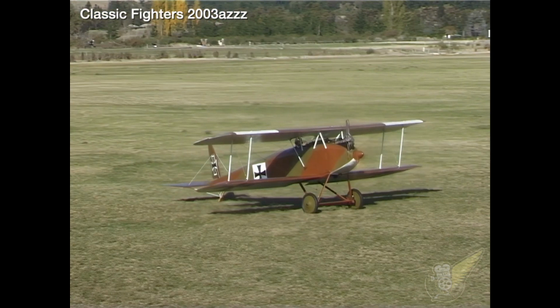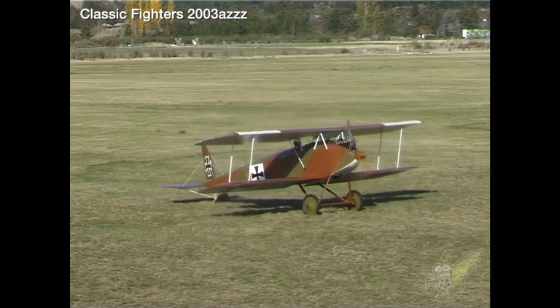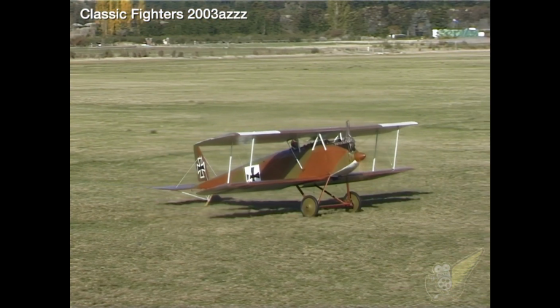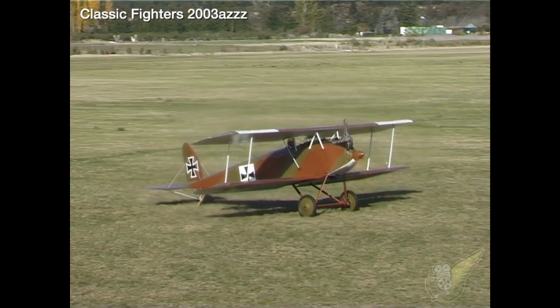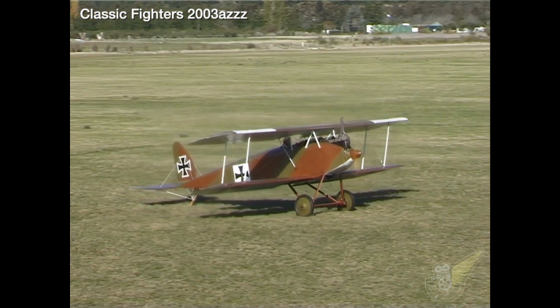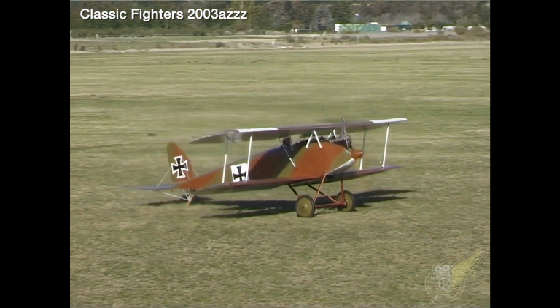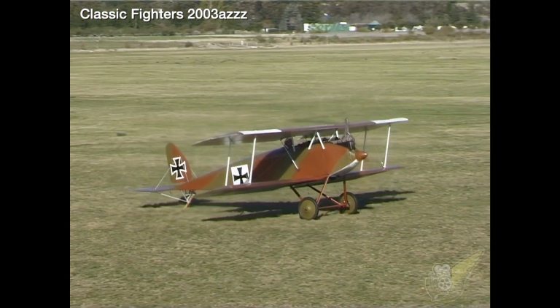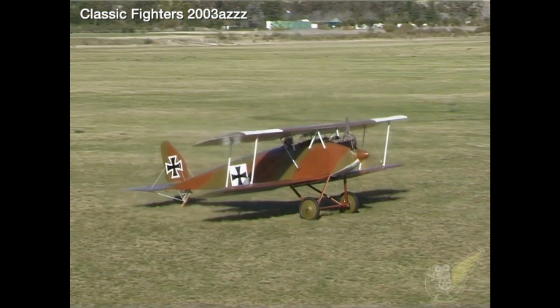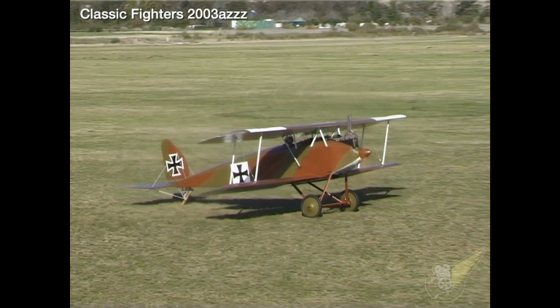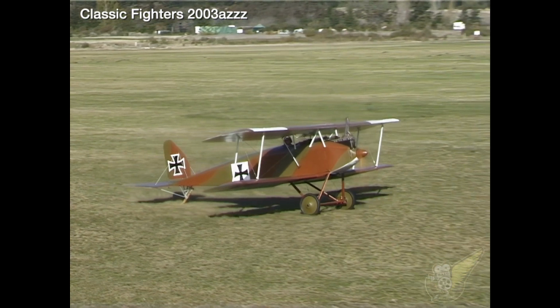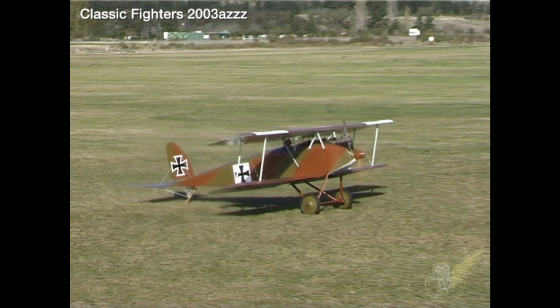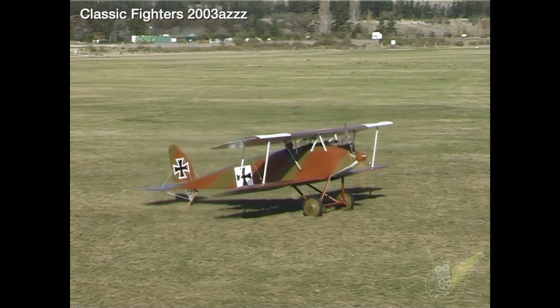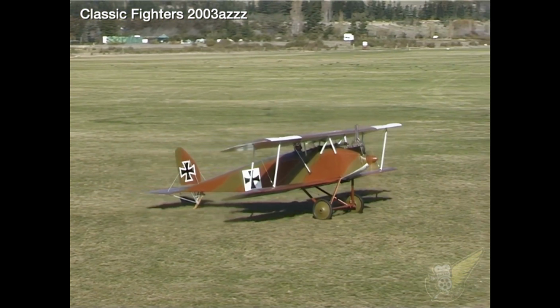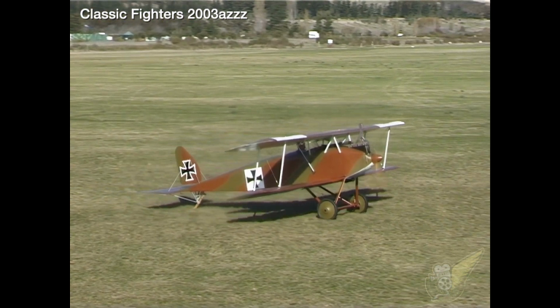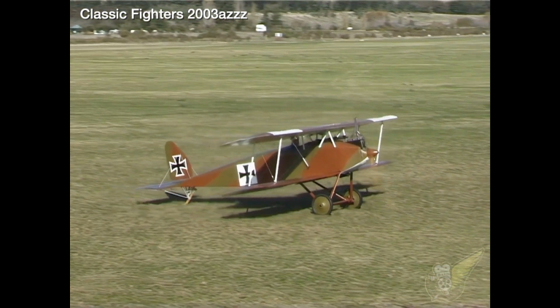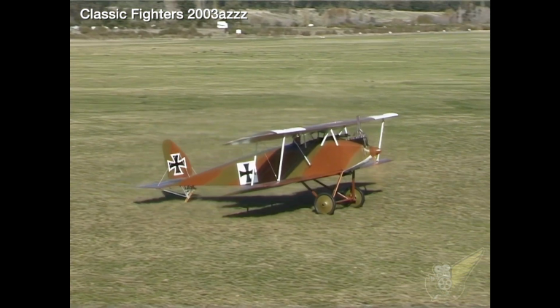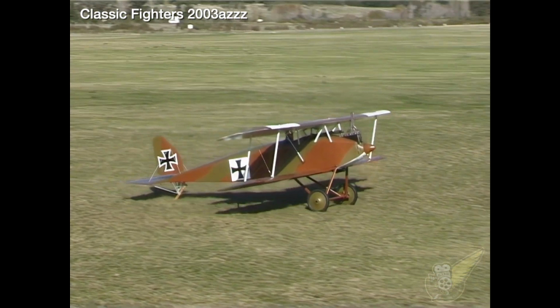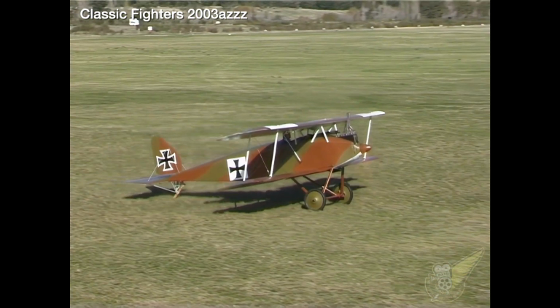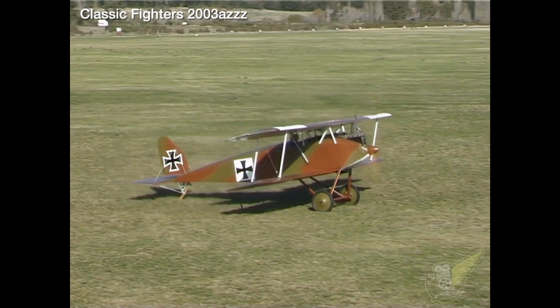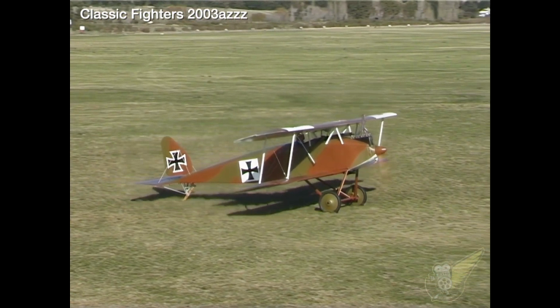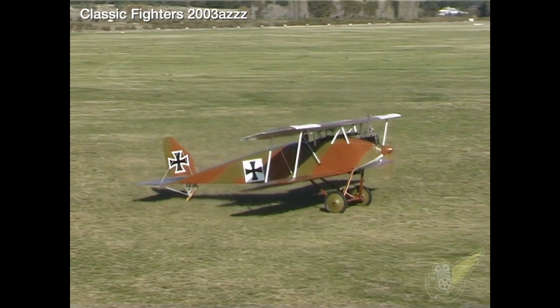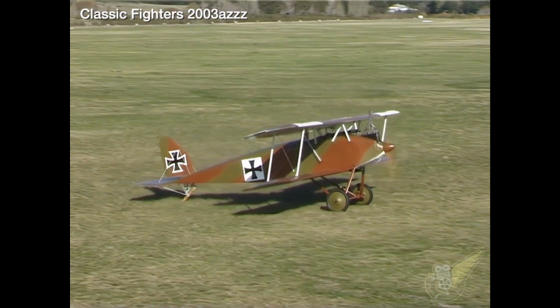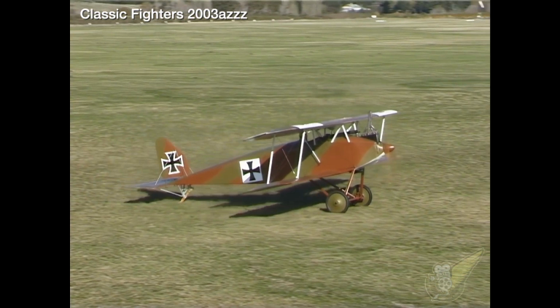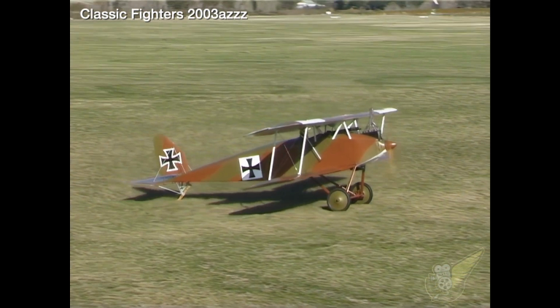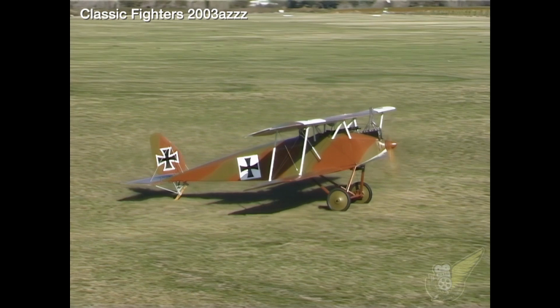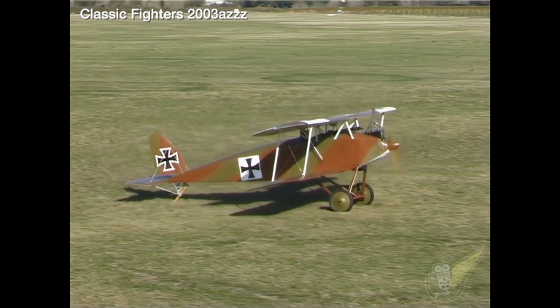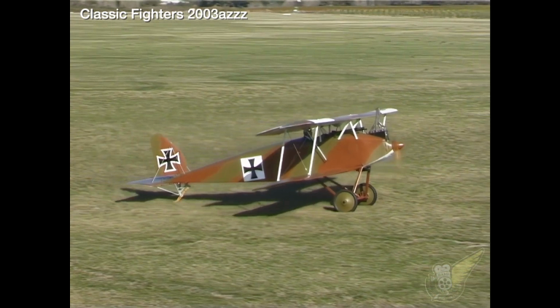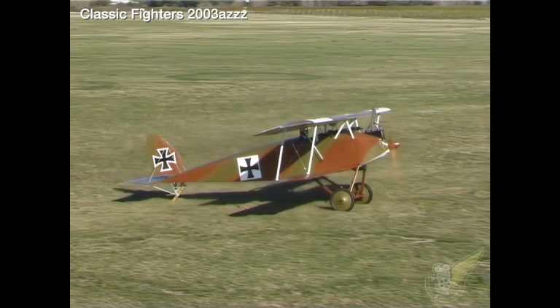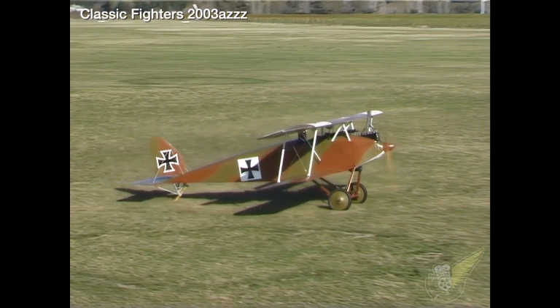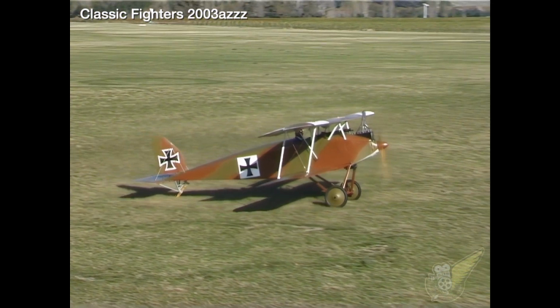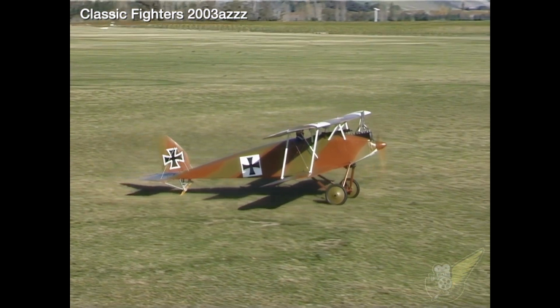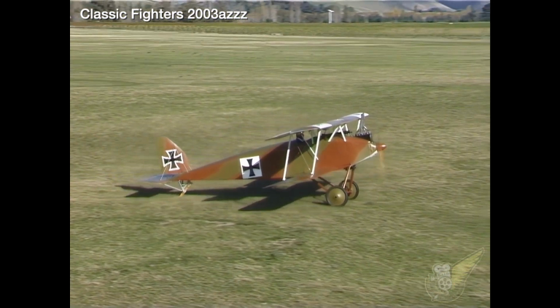More commonly associated with the production of two-seater aircraft, Halberstadt produced this design in 1917 as a successor to their D2 and D3 models.